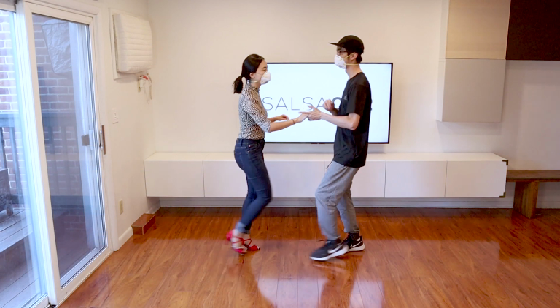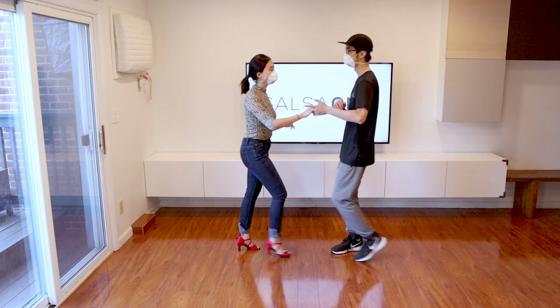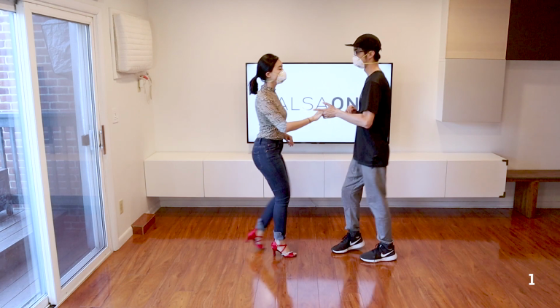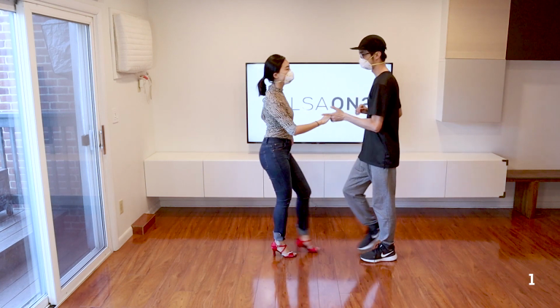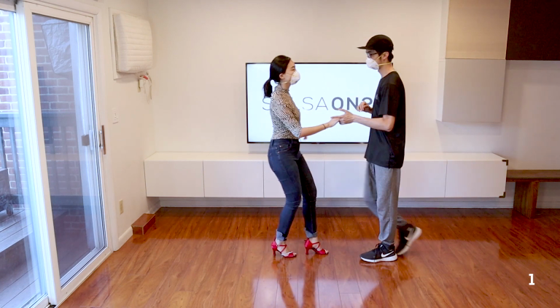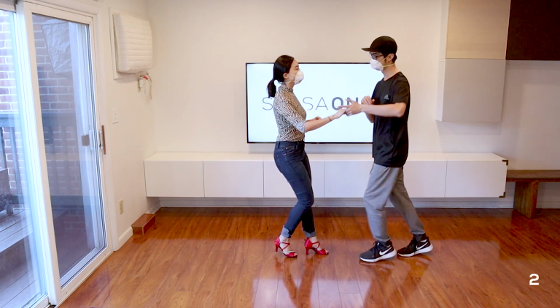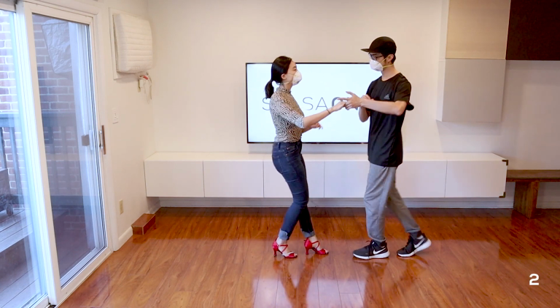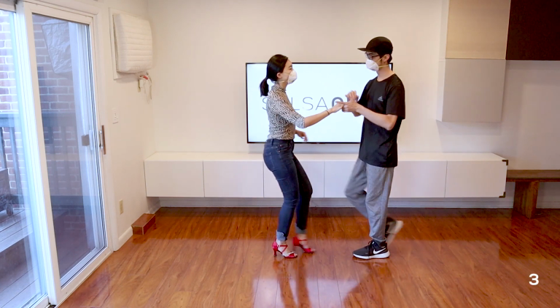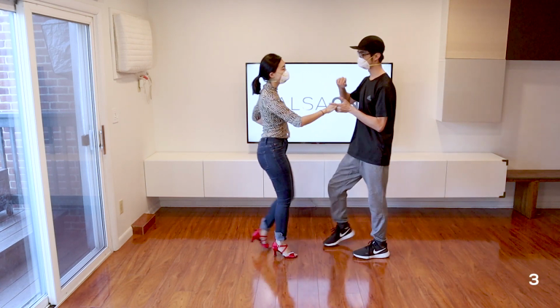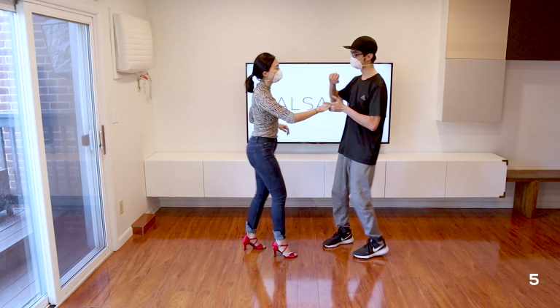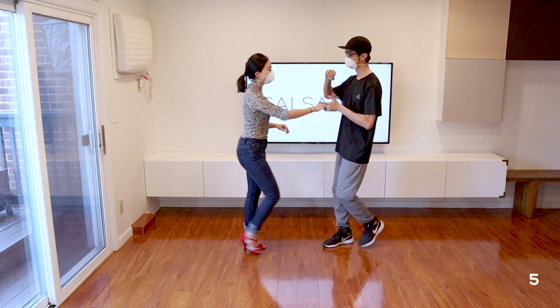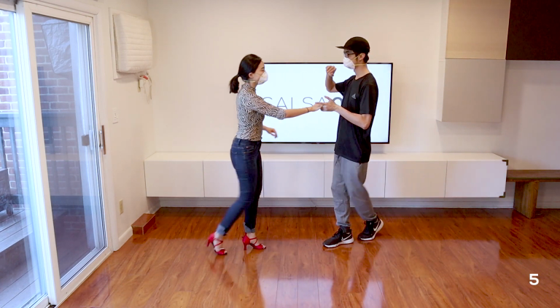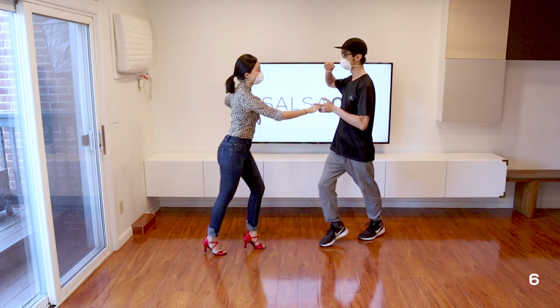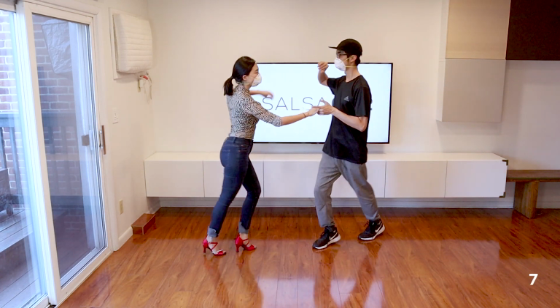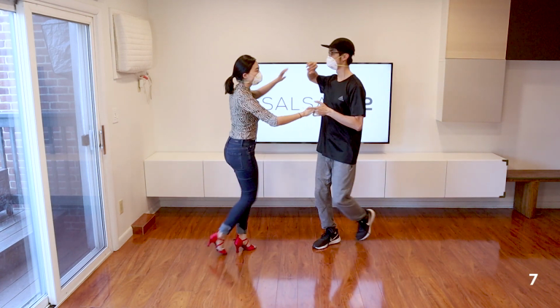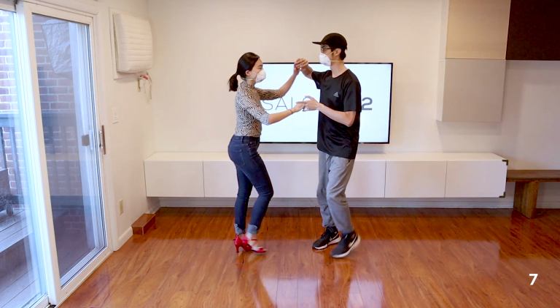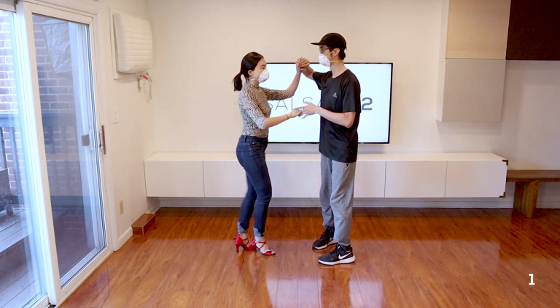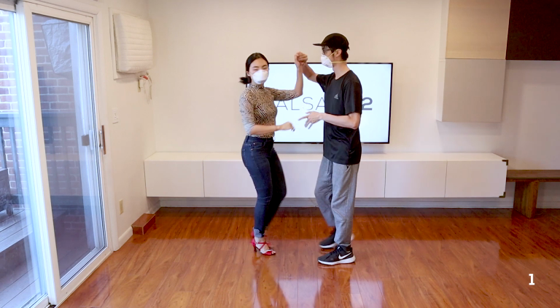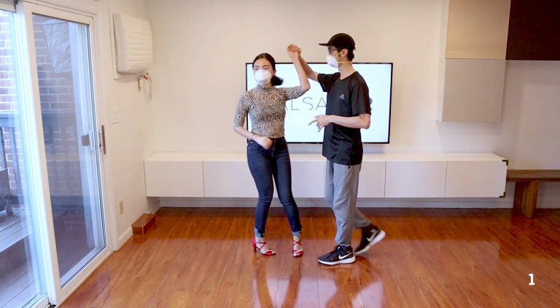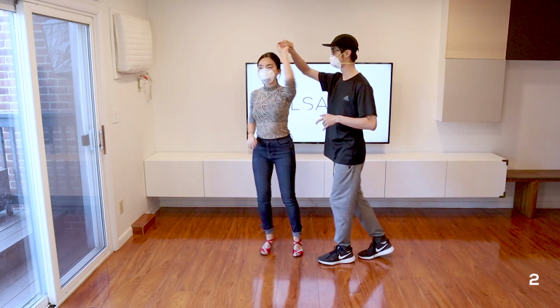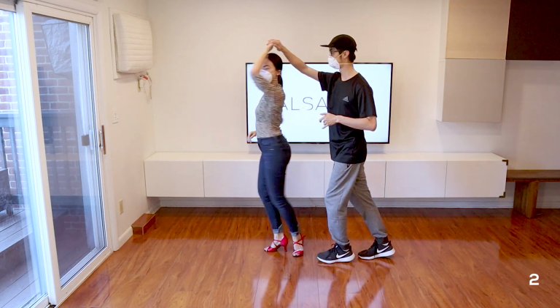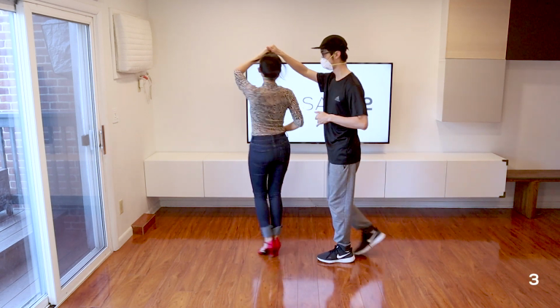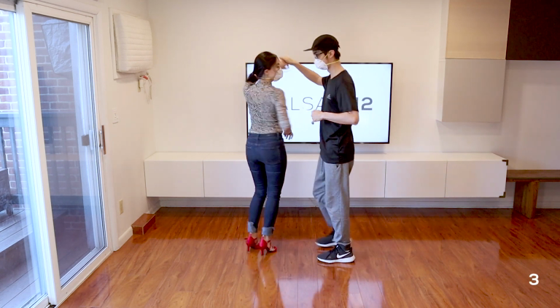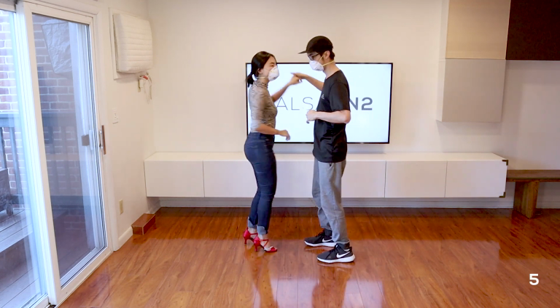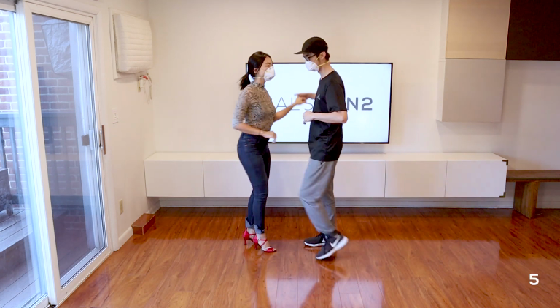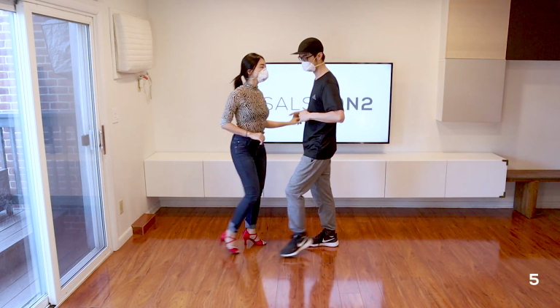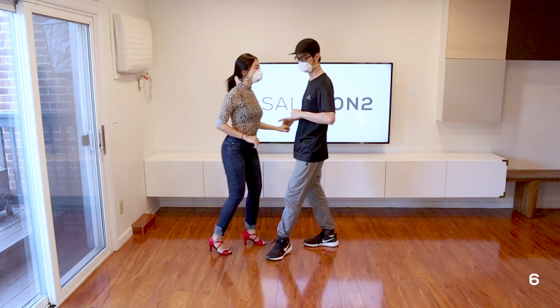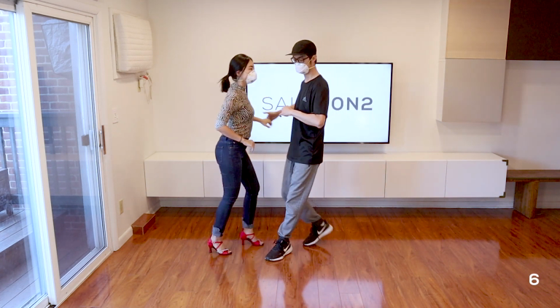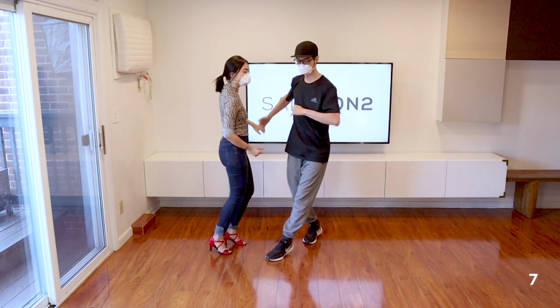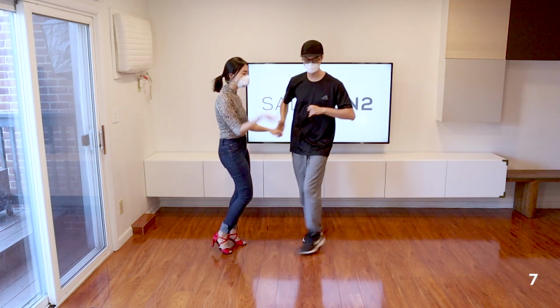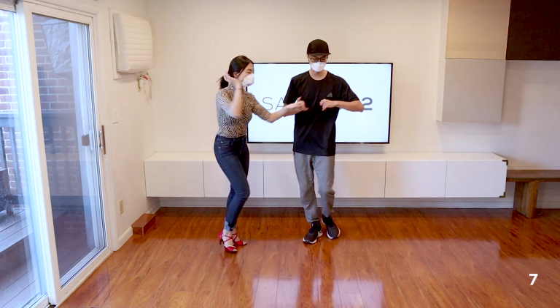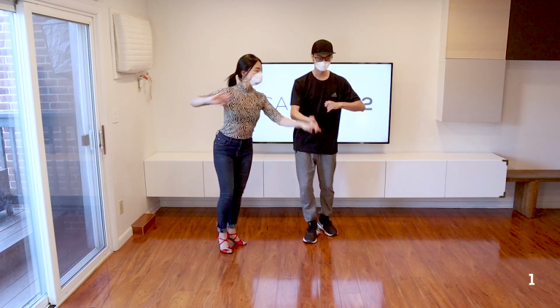I'm going to start off by giving you the counts. Here we go on our open break on 5, 6, 7, give a right turn, 2, 3, 5, 6, 7. Start the free spin on 1.